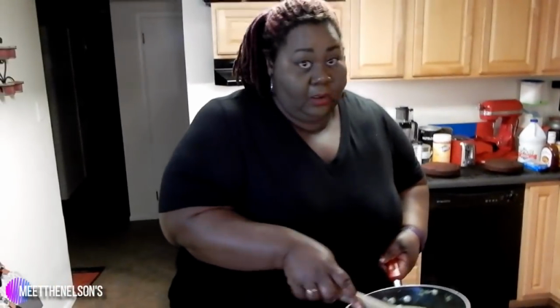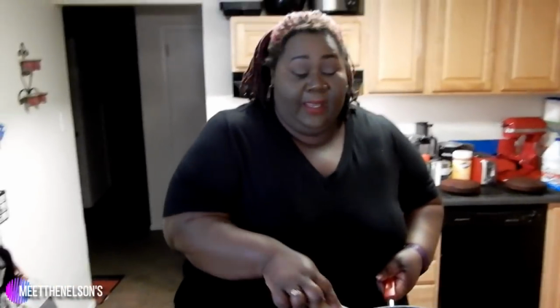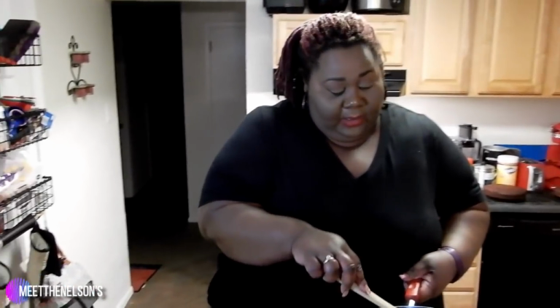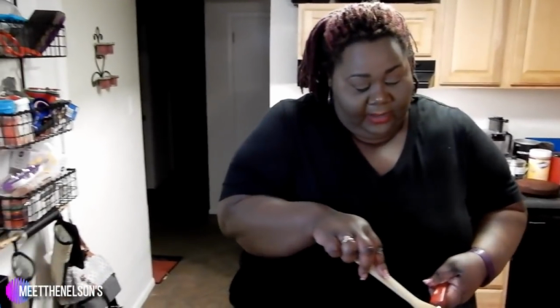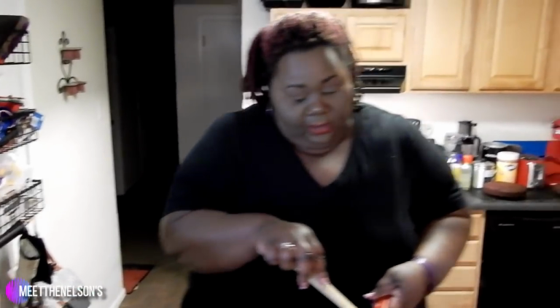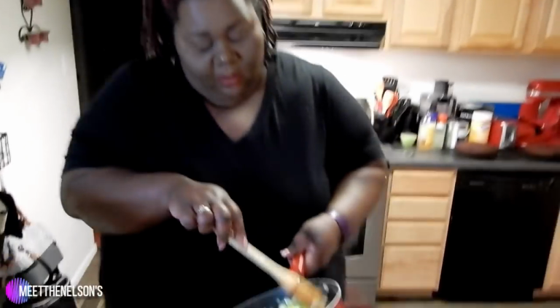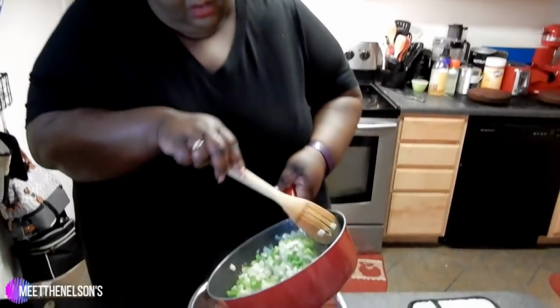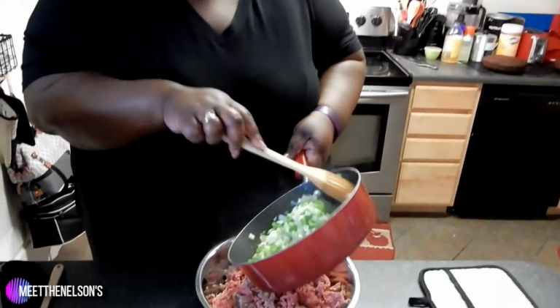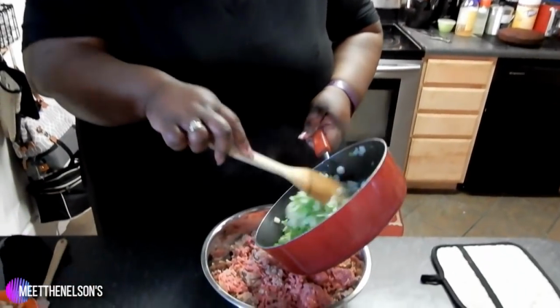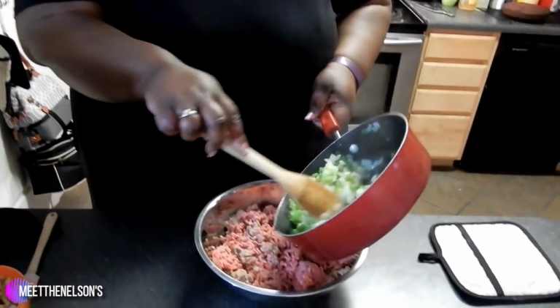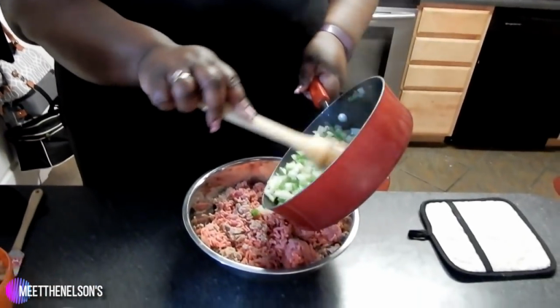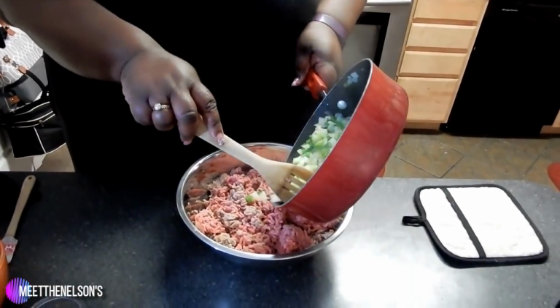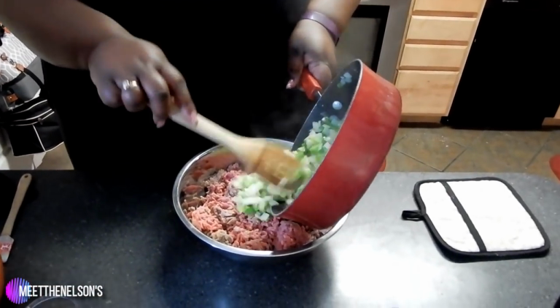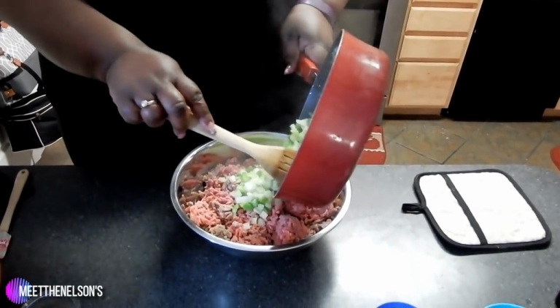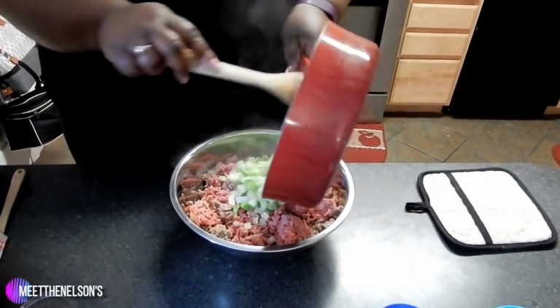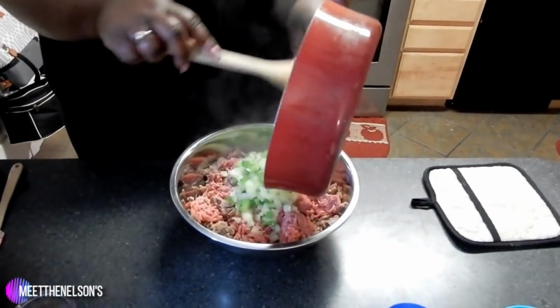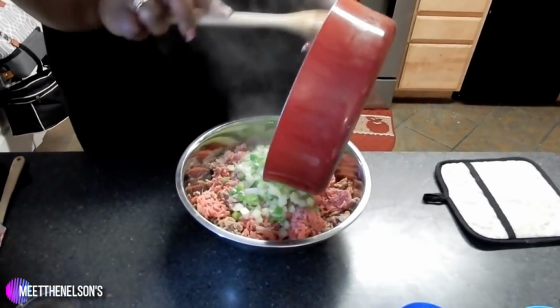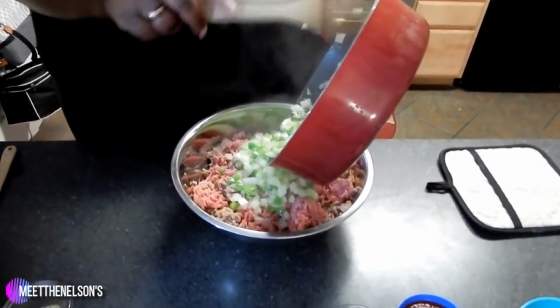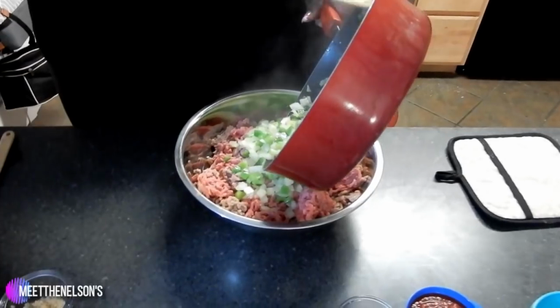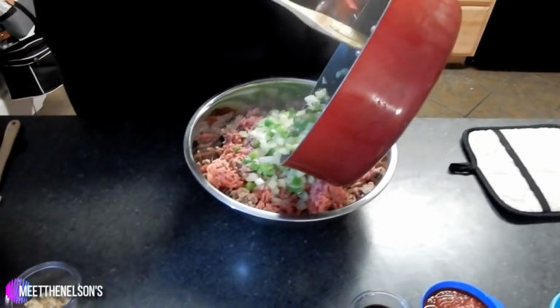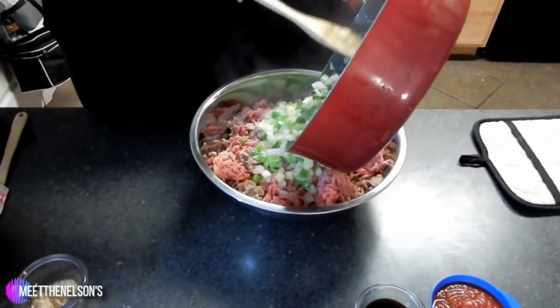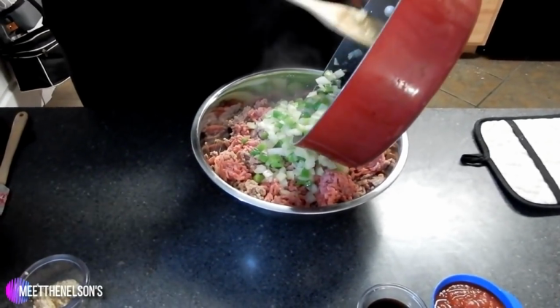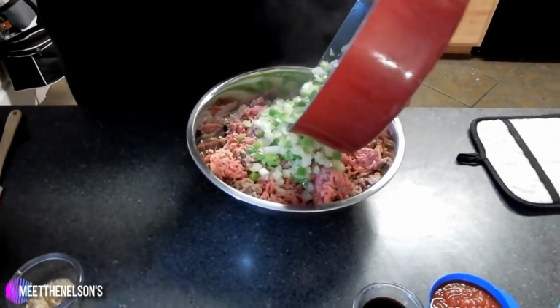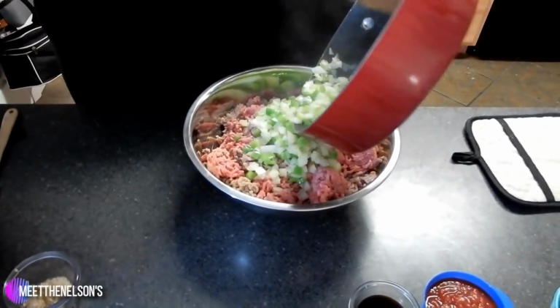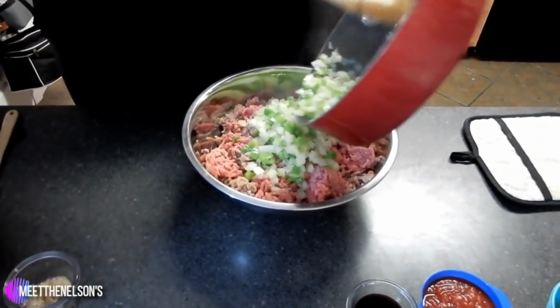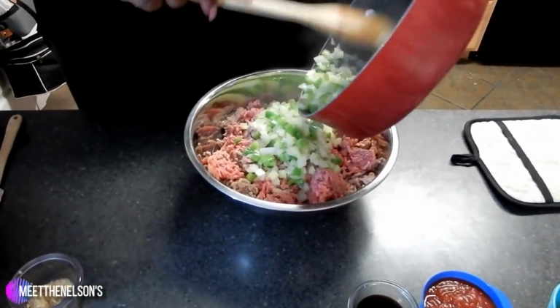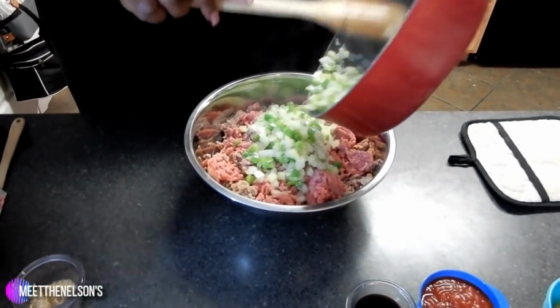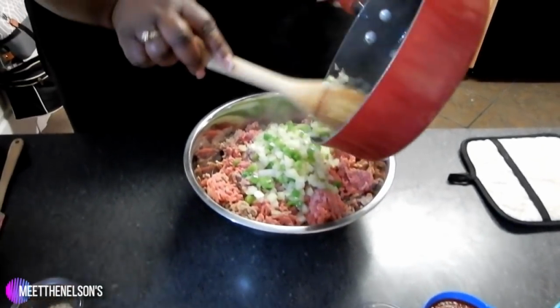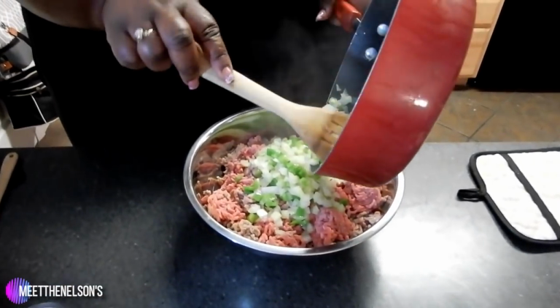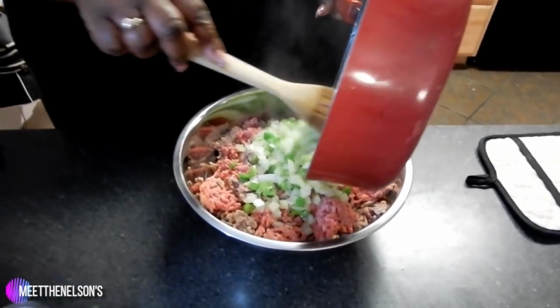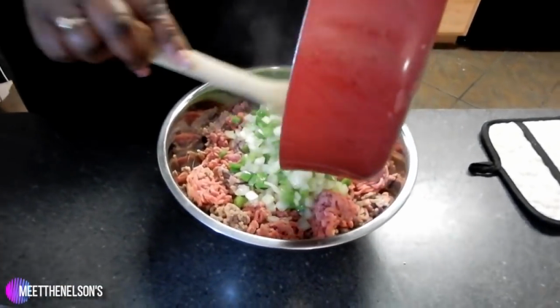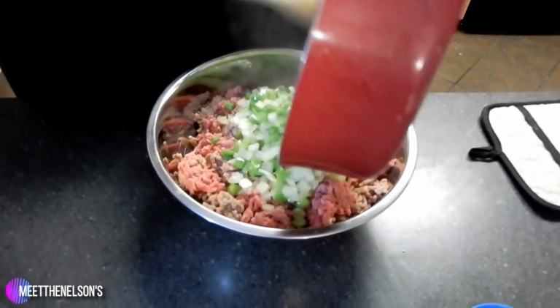I'm going to go ahead and add in the veggies with the olive oil. Just an extra flavor. Don't veggies smell good, though?